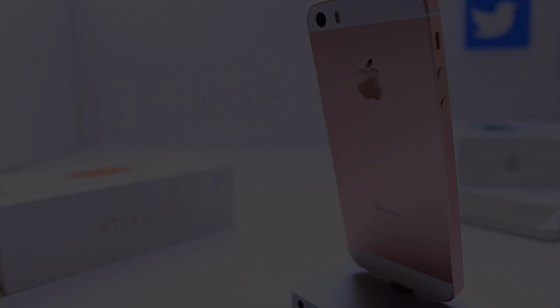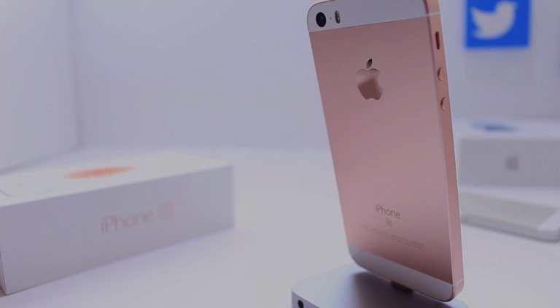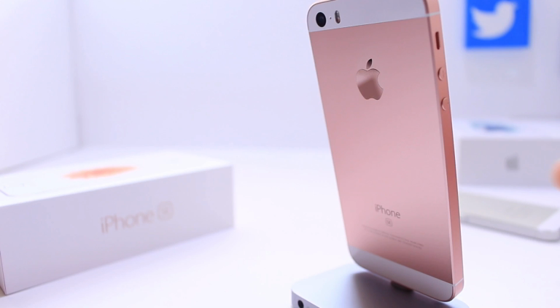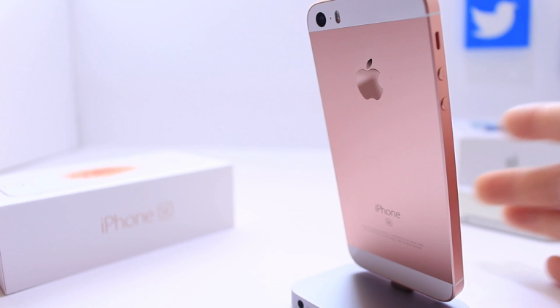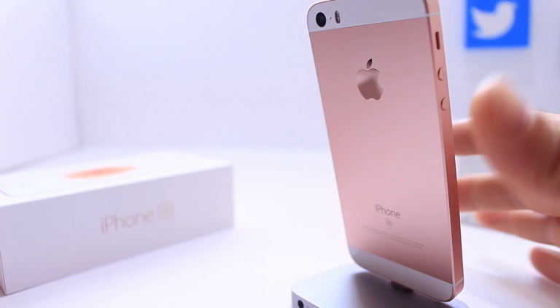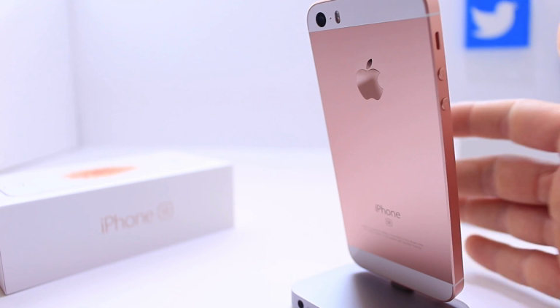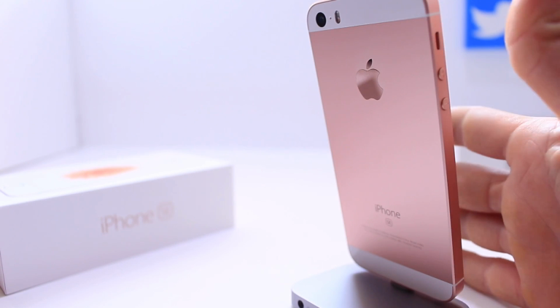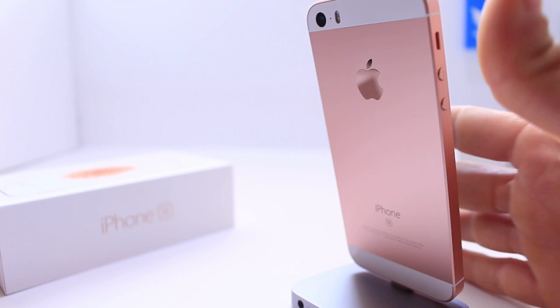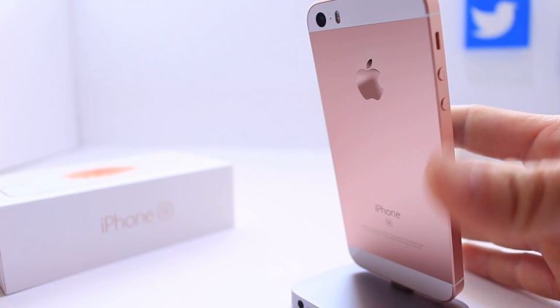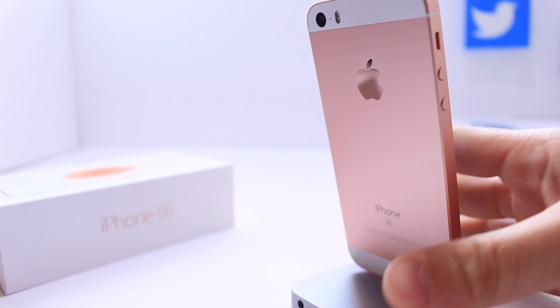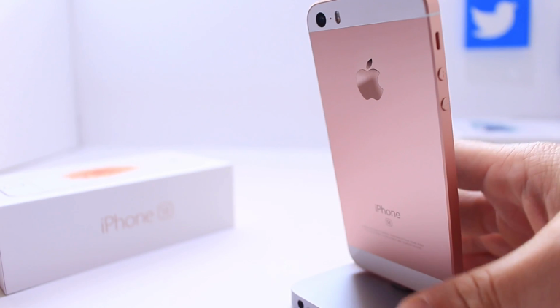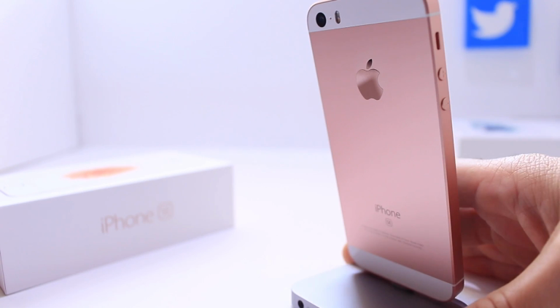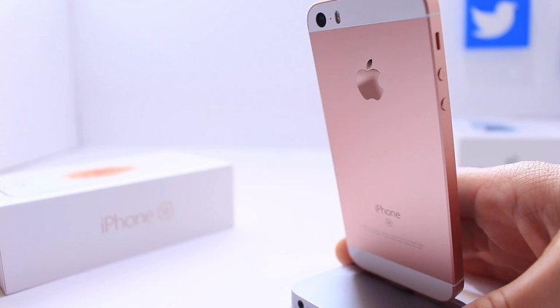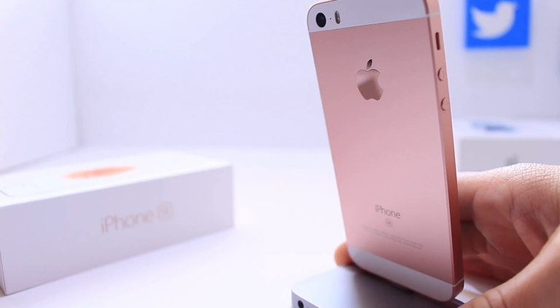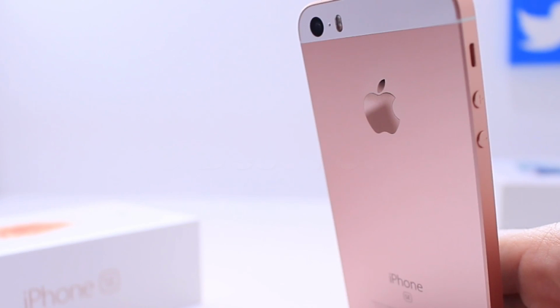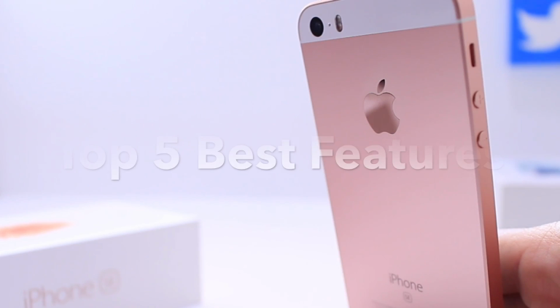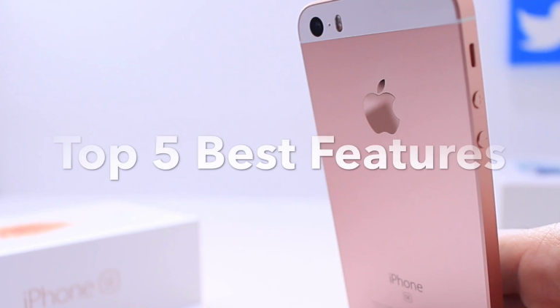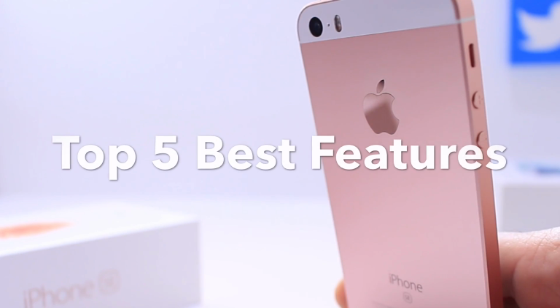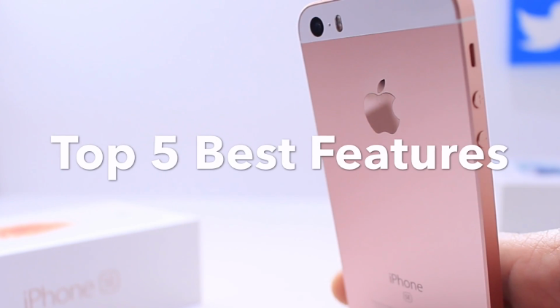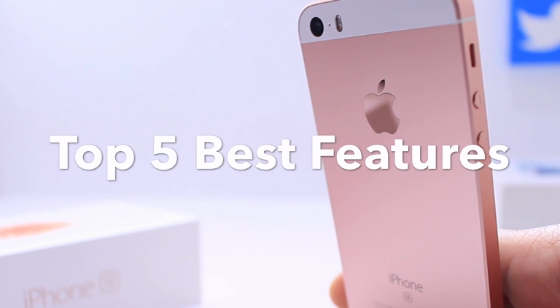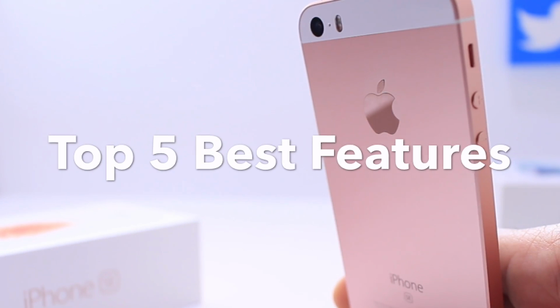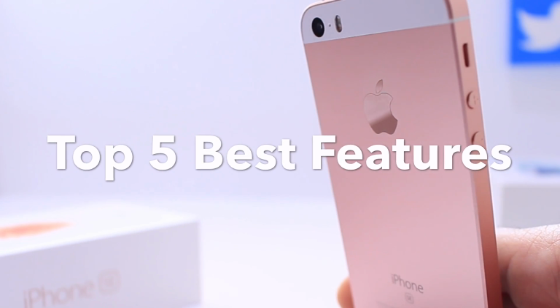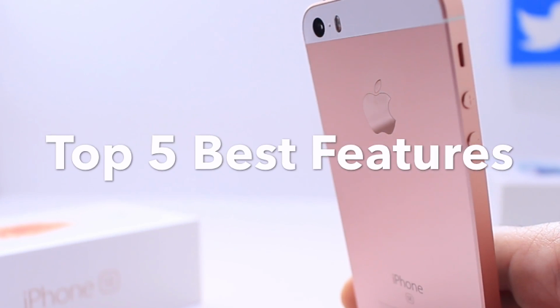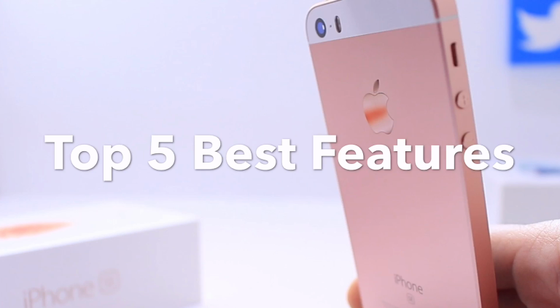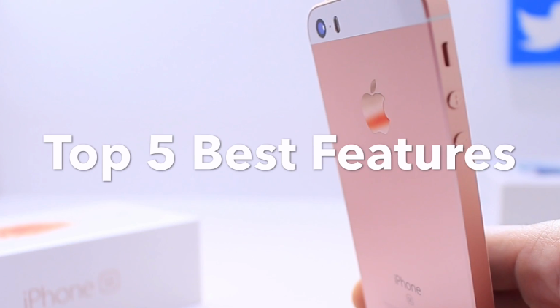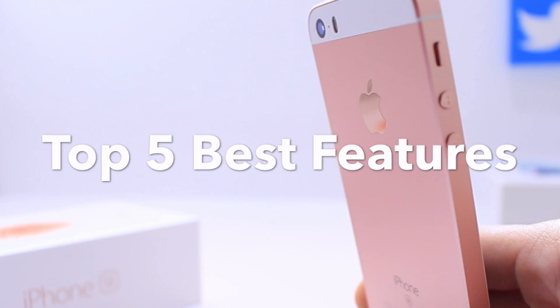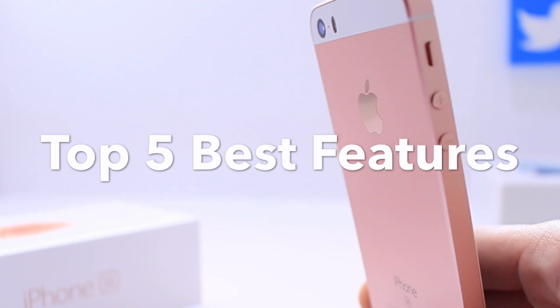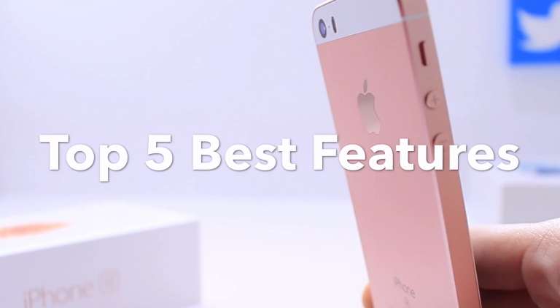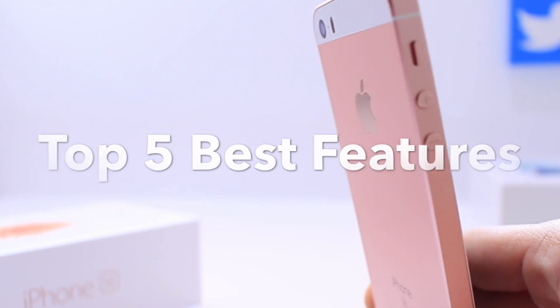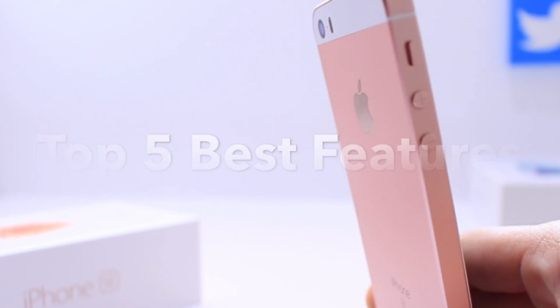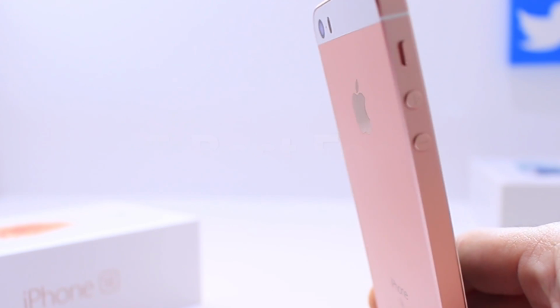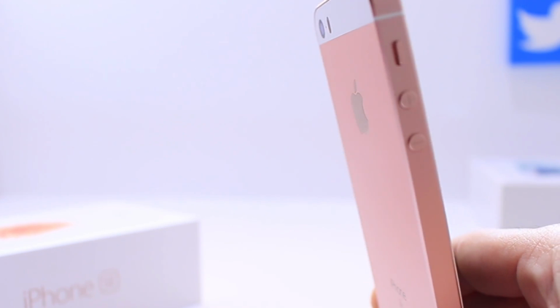What is up guys, iDeviceHelp here, and today in this video I'm going to be giving you guys my top 5 favorite things or features about the new iPhone SE.